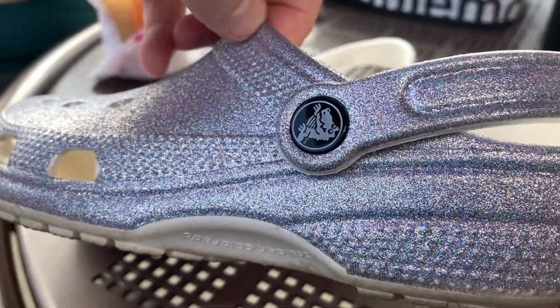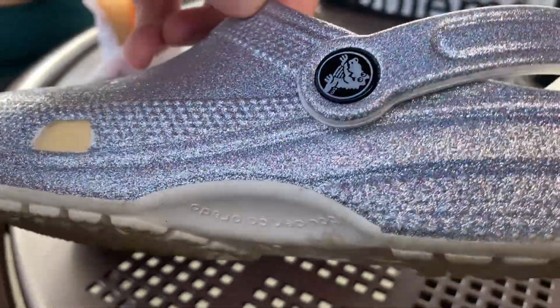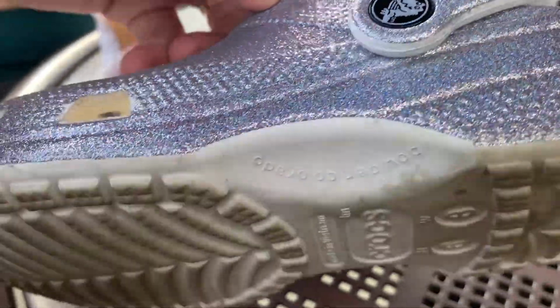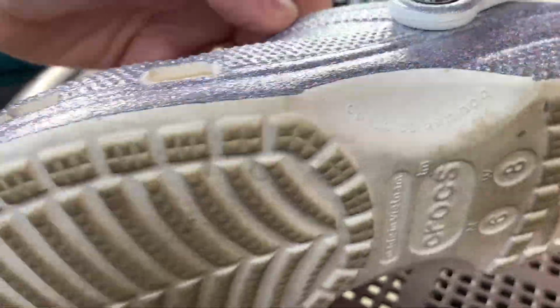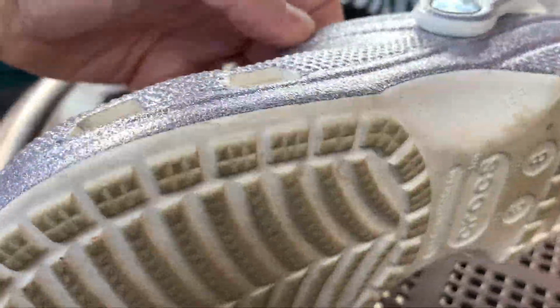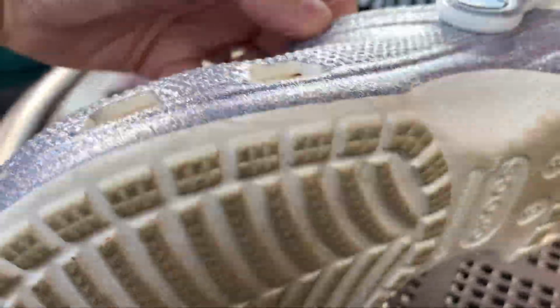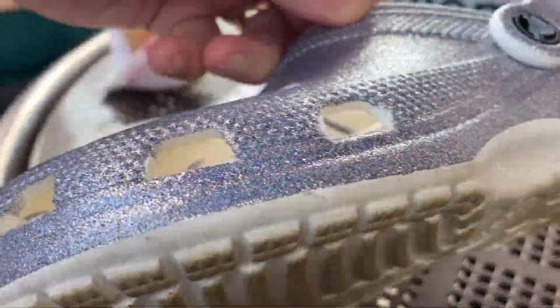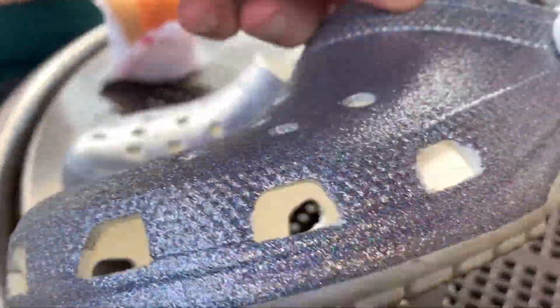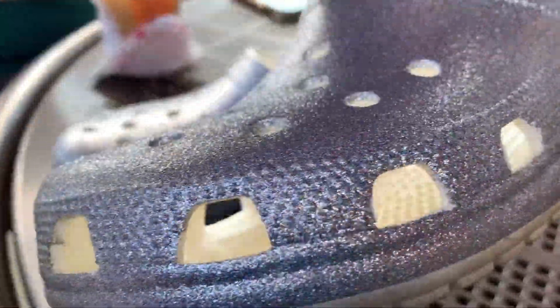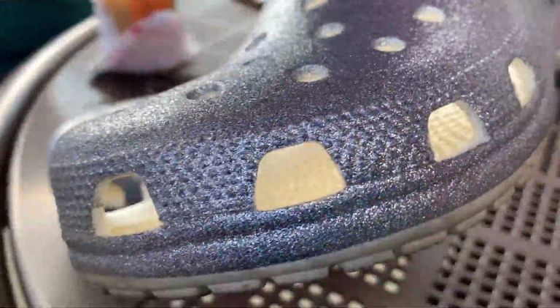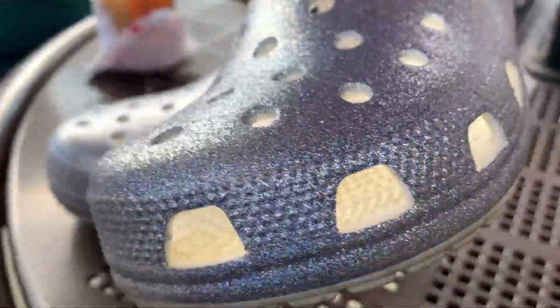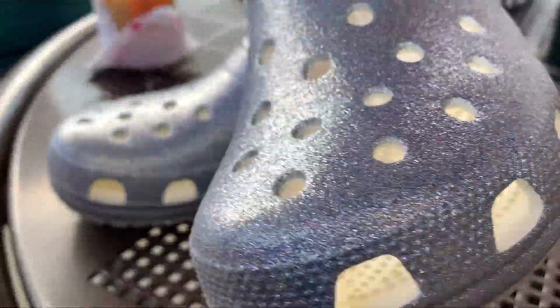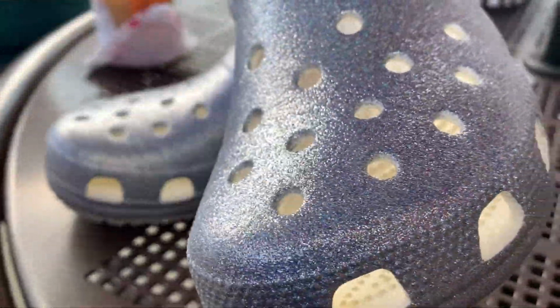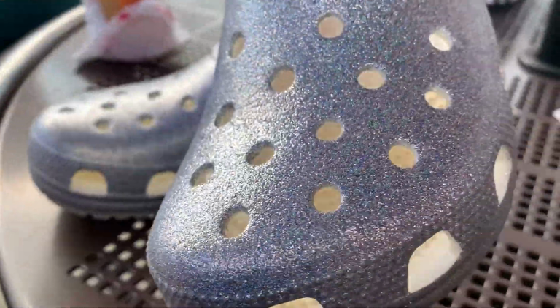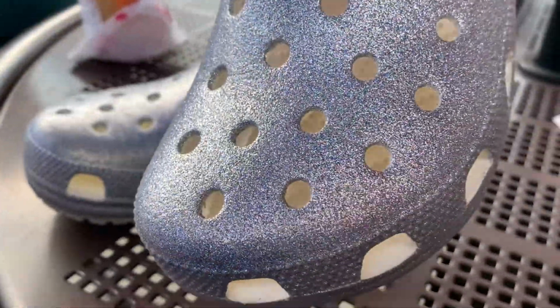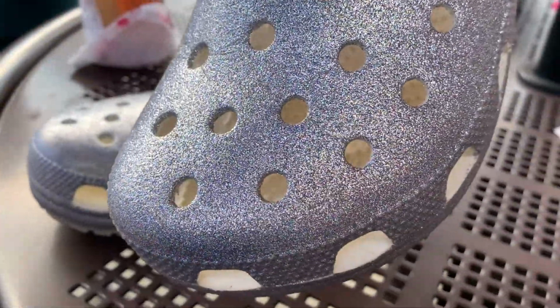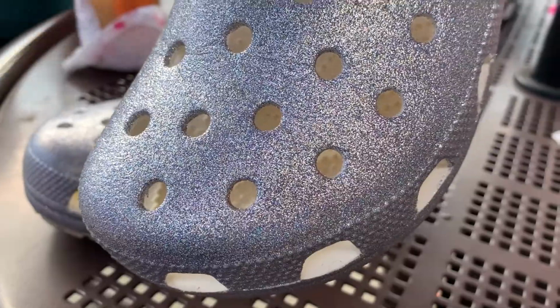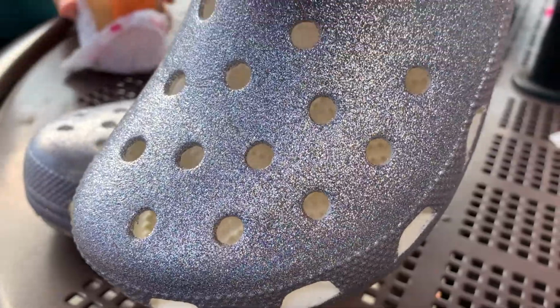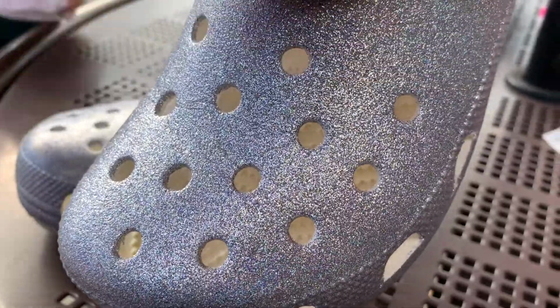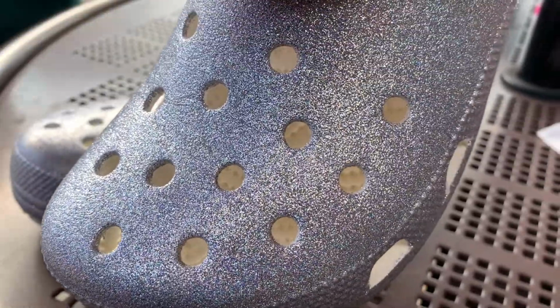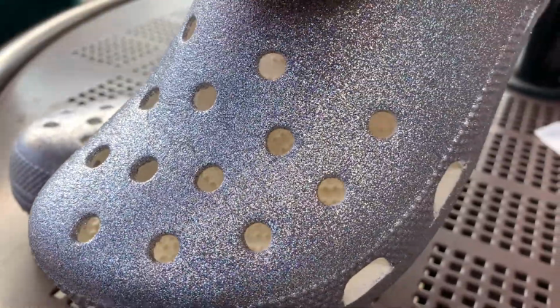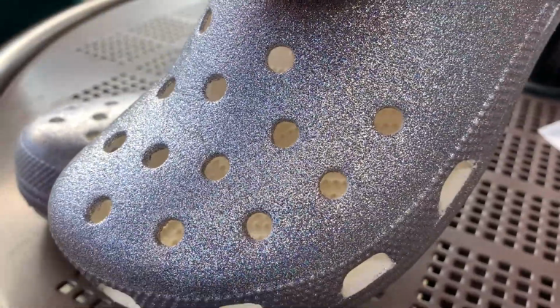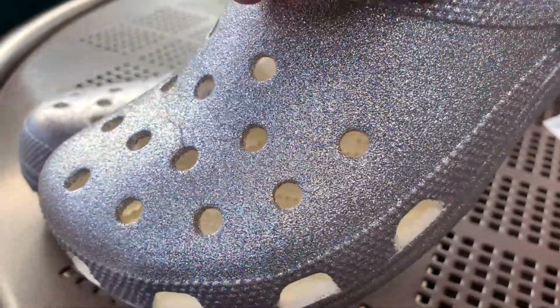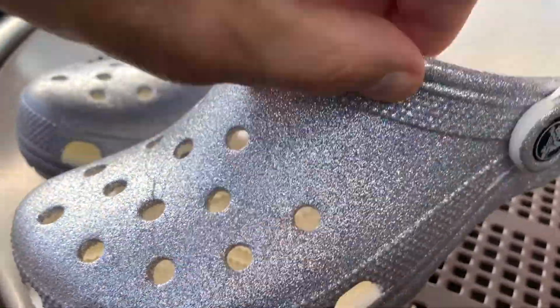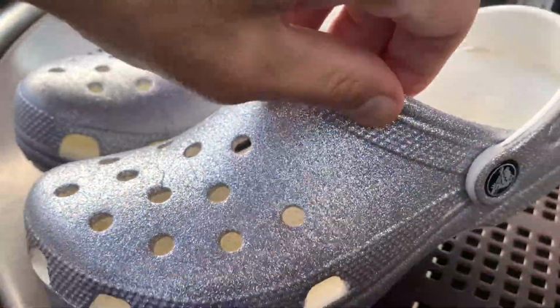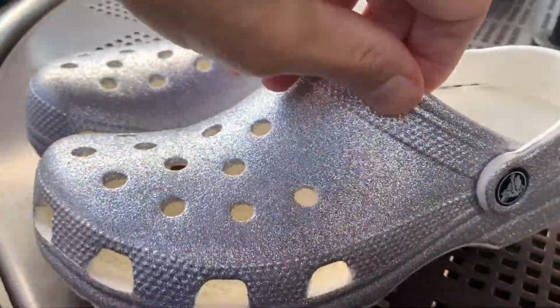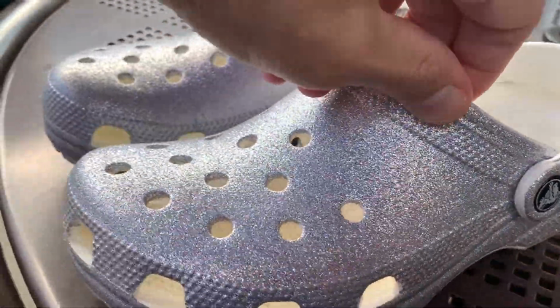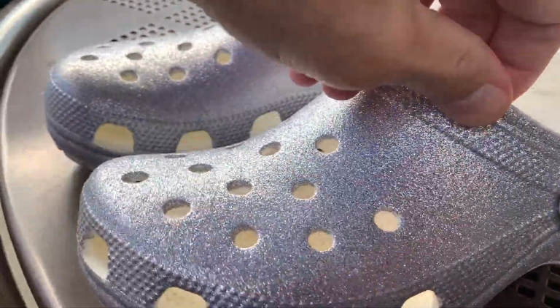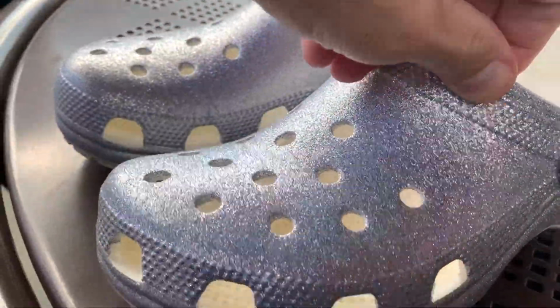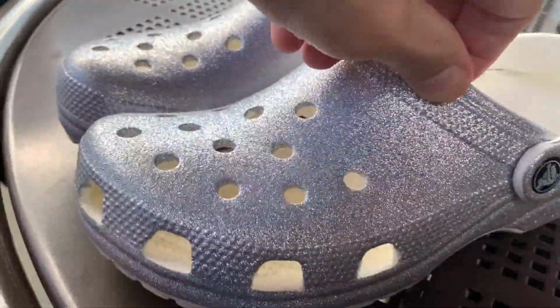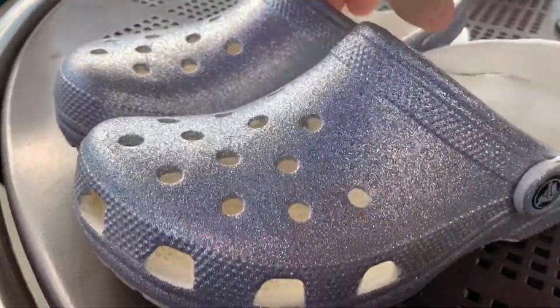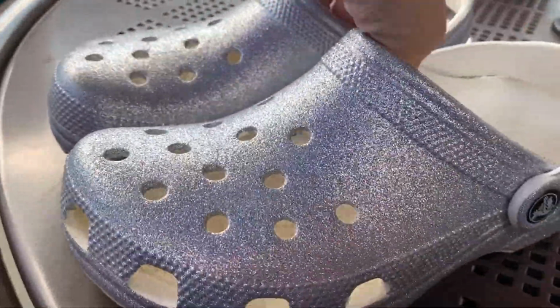You can see here that the bottom is still in really really good condition. I've been wearing them for a while and they just really last a long time — super comfortable.